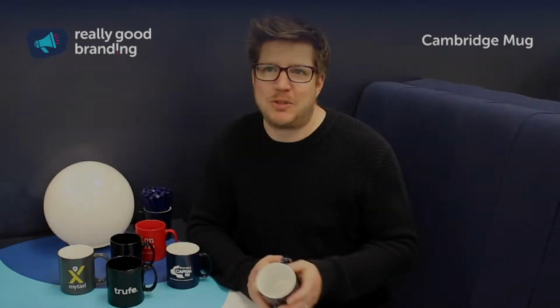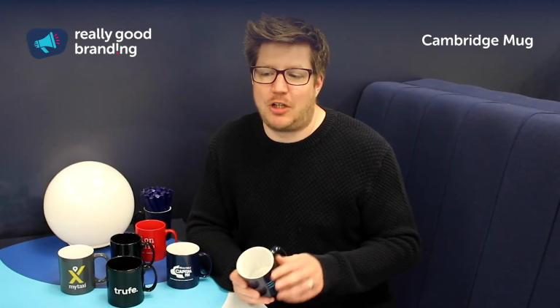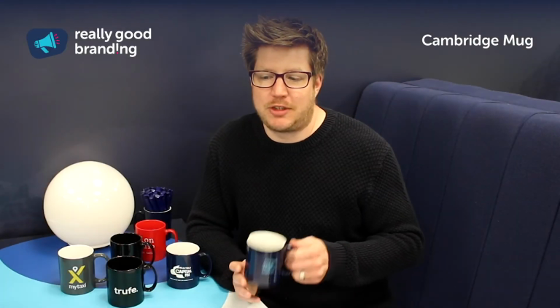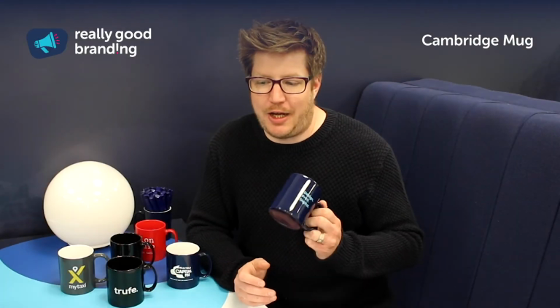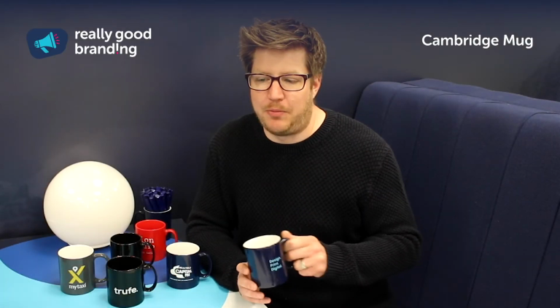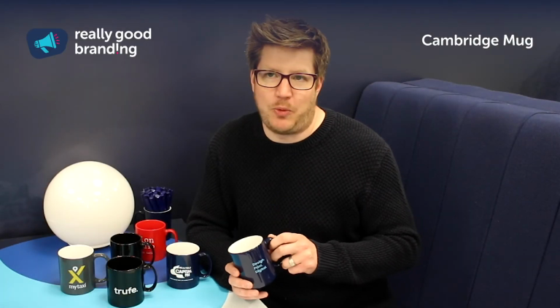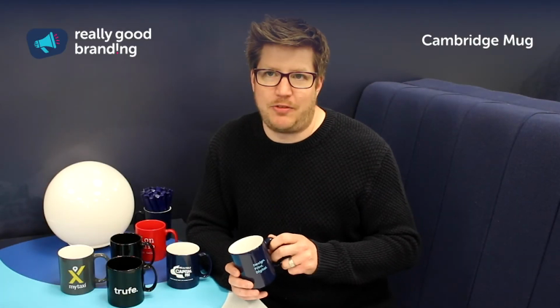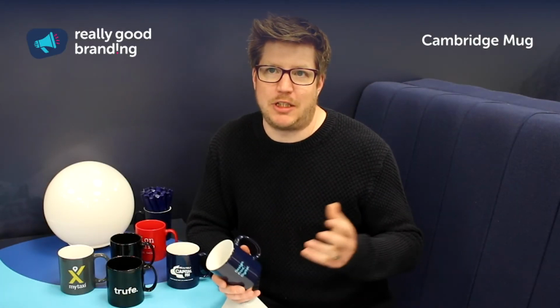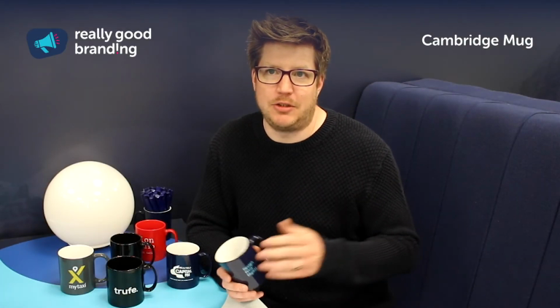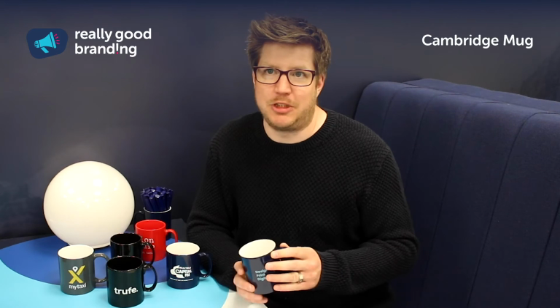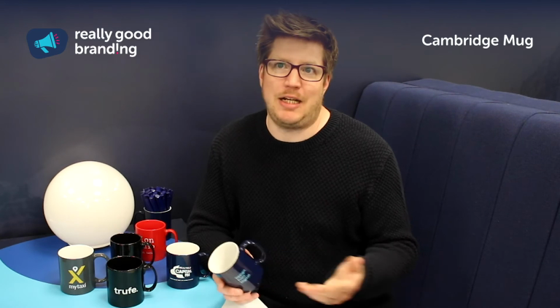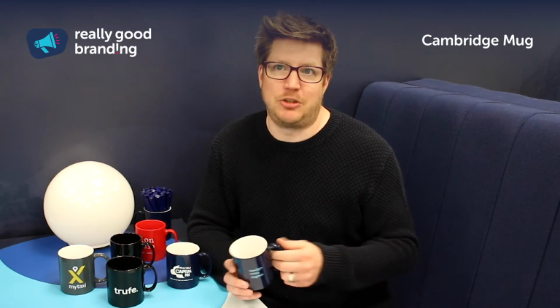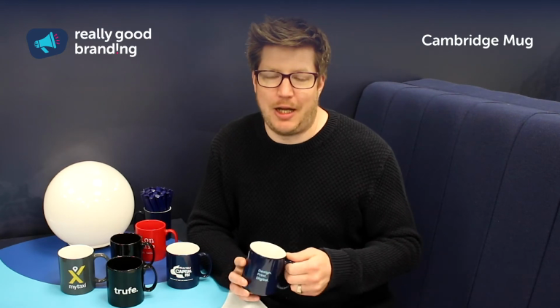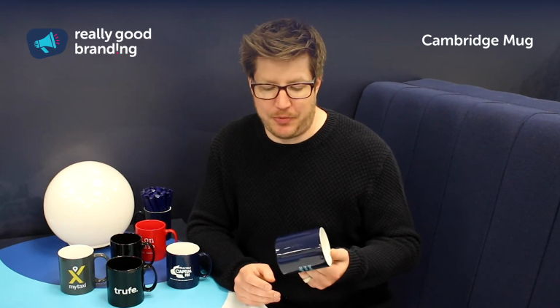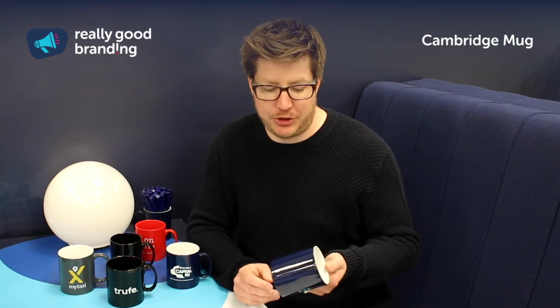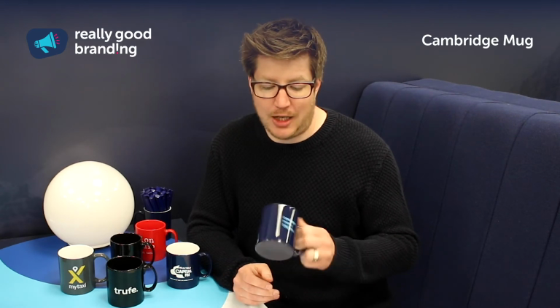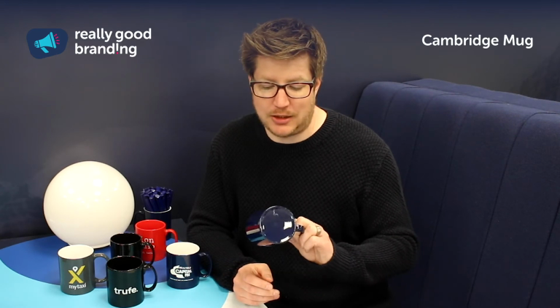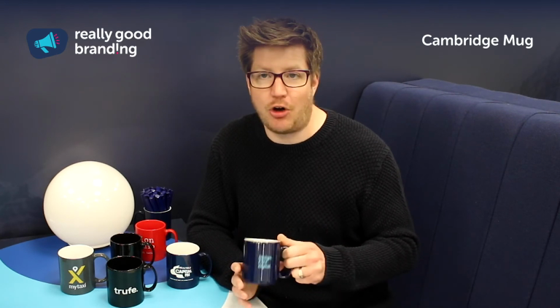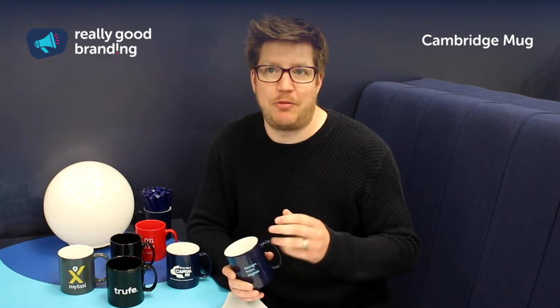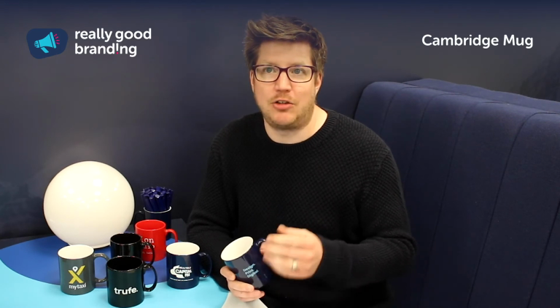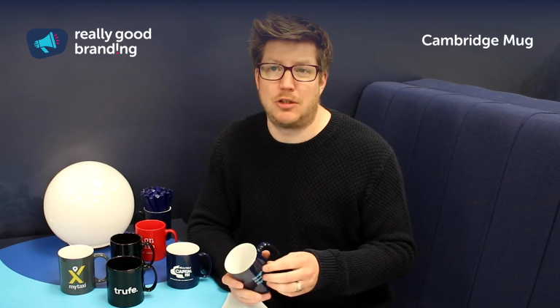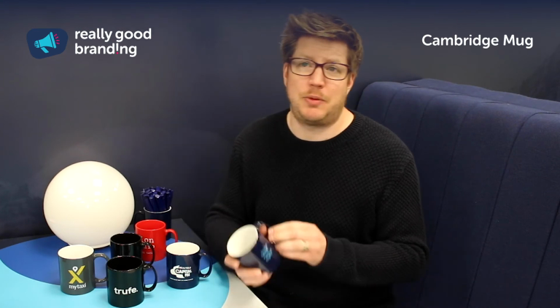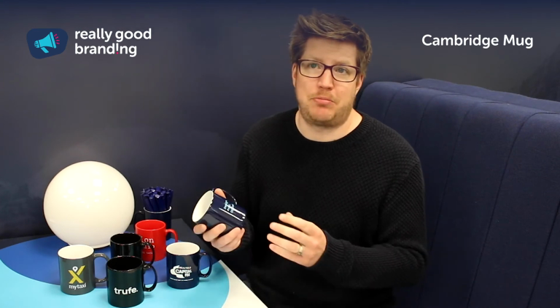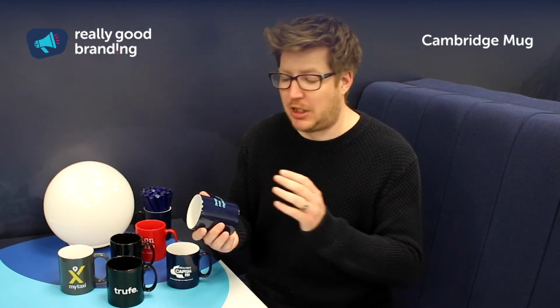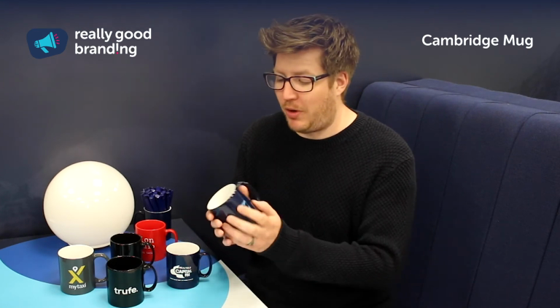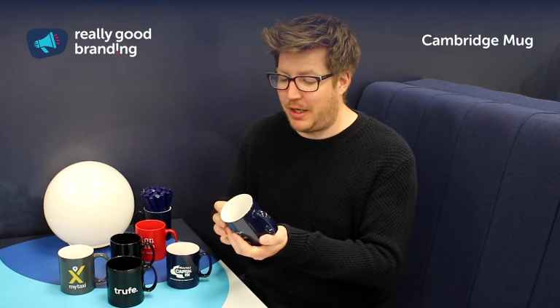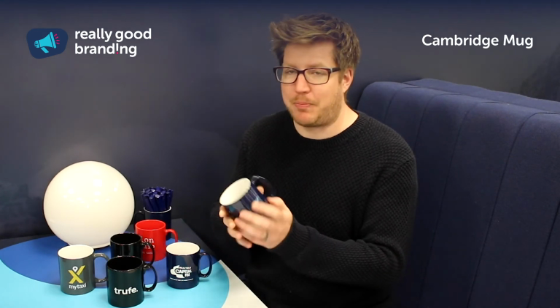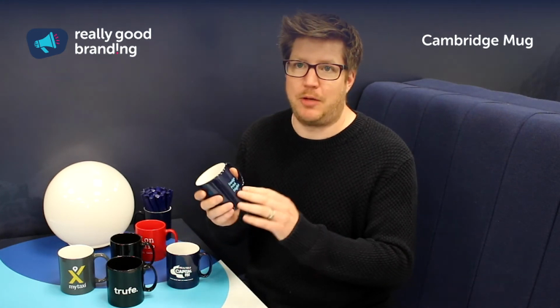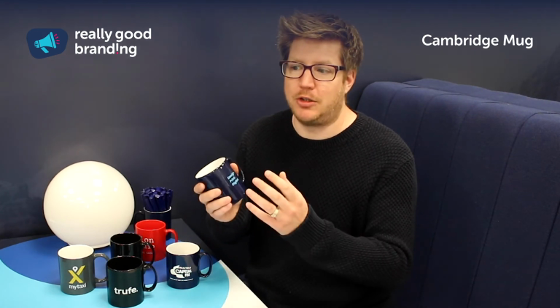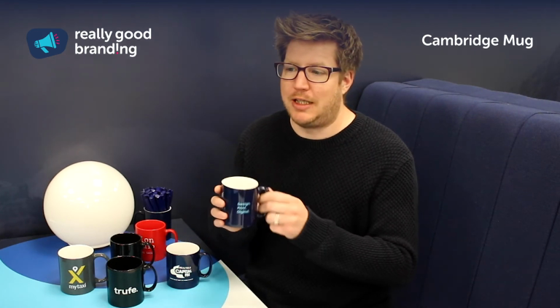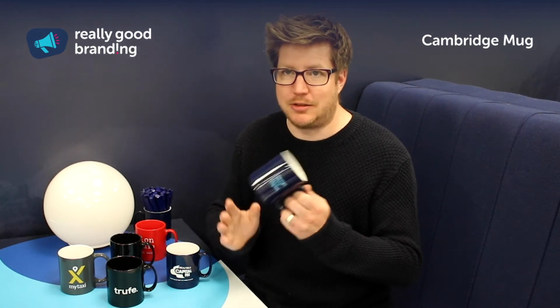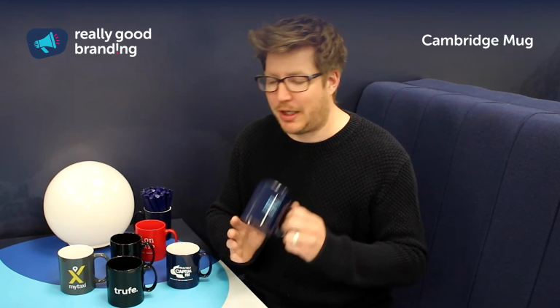The mugs themselves are dishwasher safe and microwave safe, which means they can be used as you would expect any traditional mug. They're produced to the highest standards, so you're not going to have them fading or losing colour, particularly when they're screen printed or when they've been colour coated, as in the instance of this mug here.